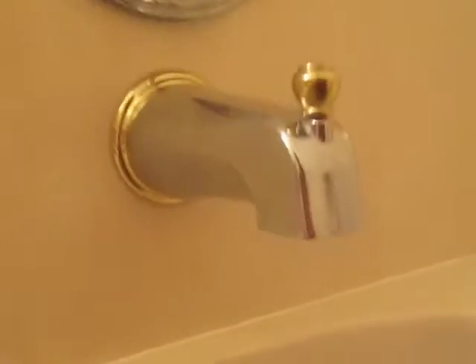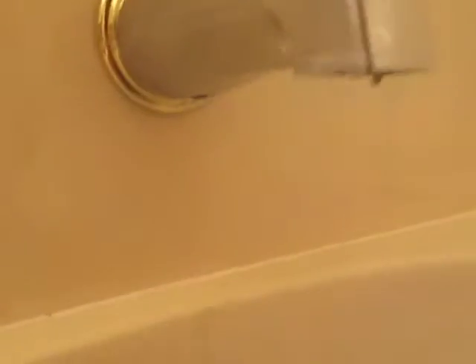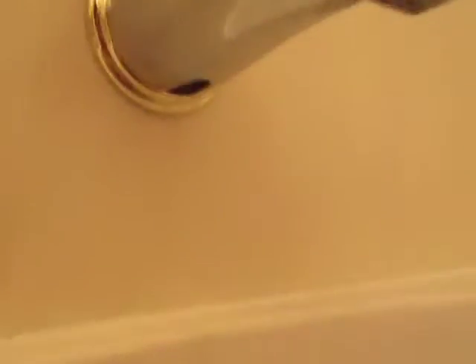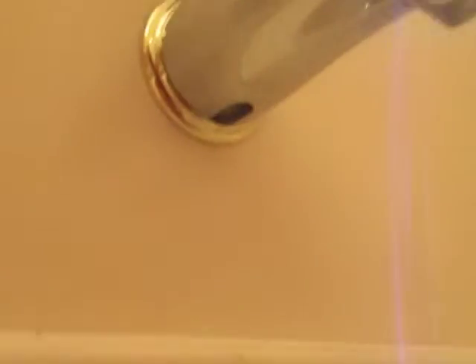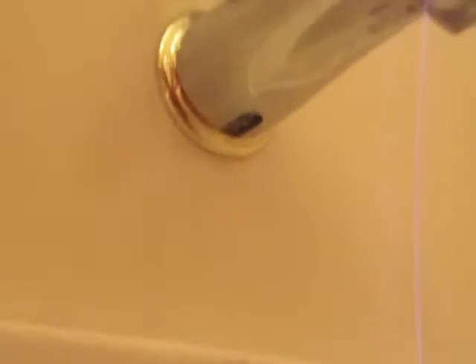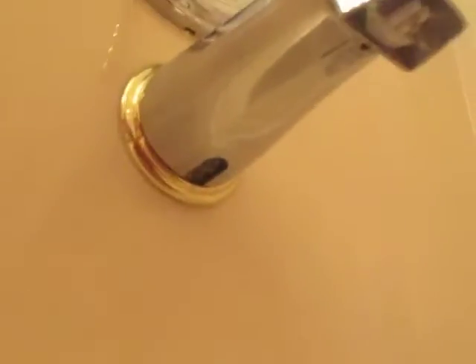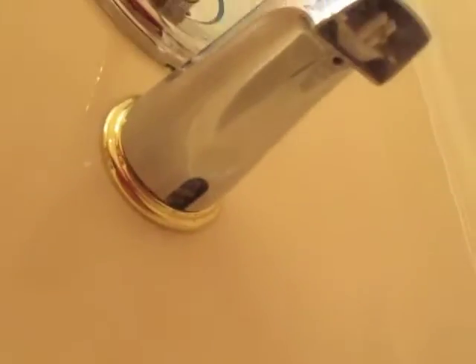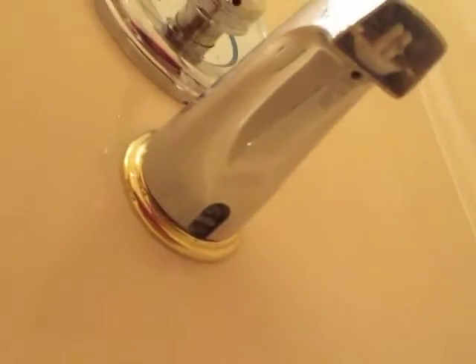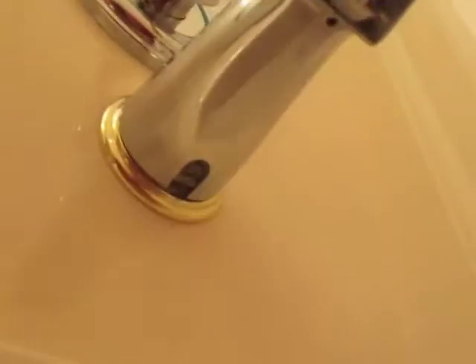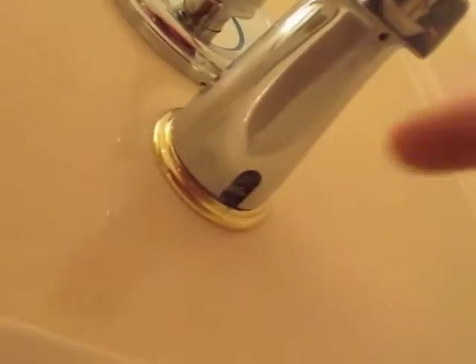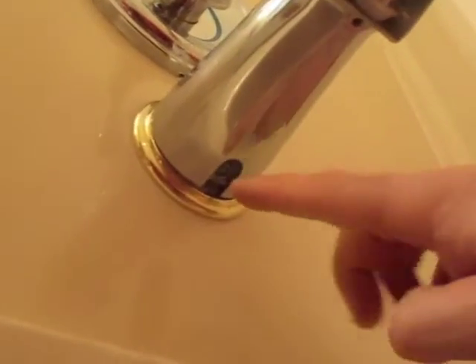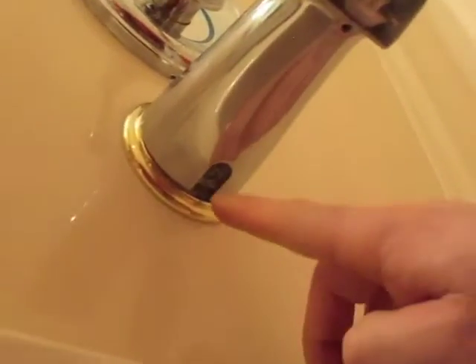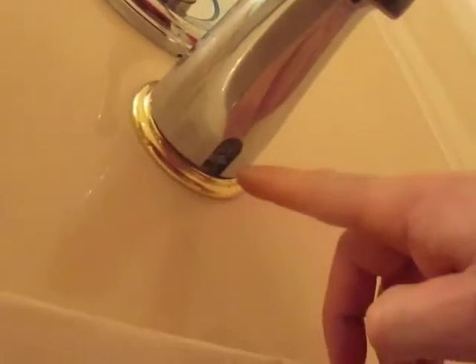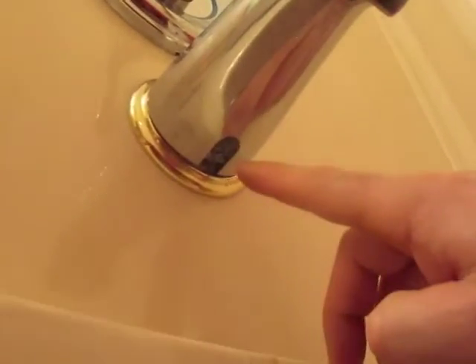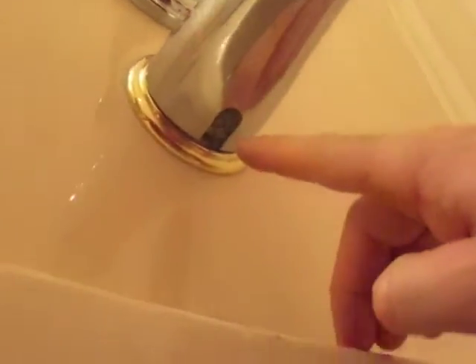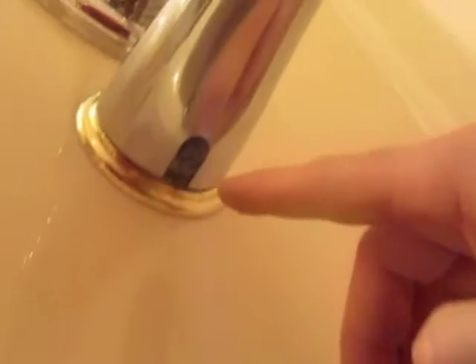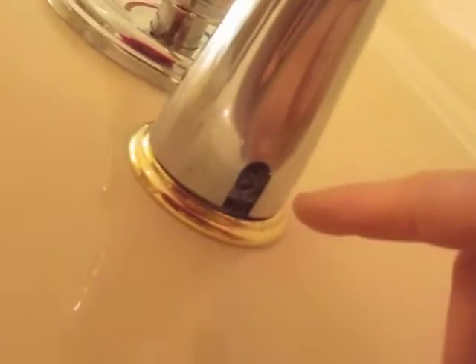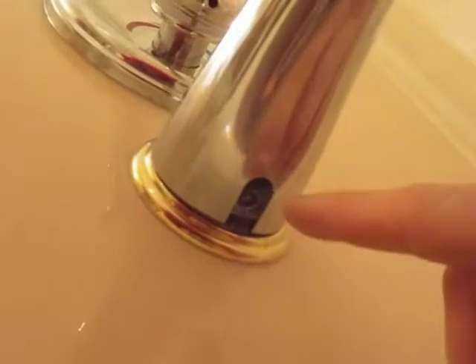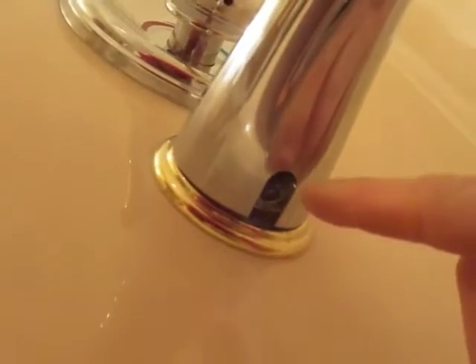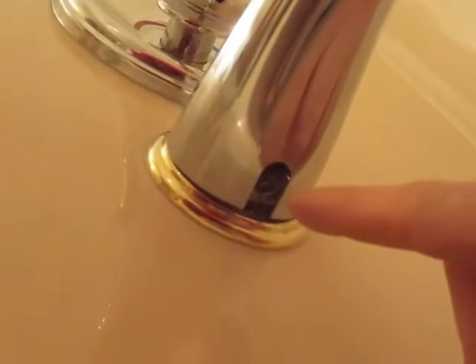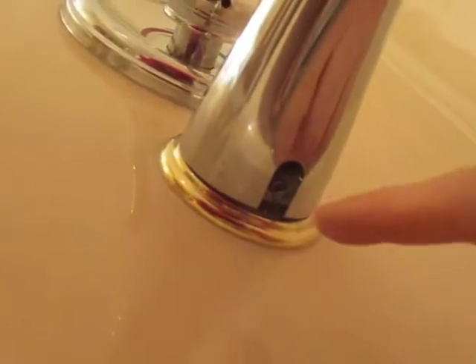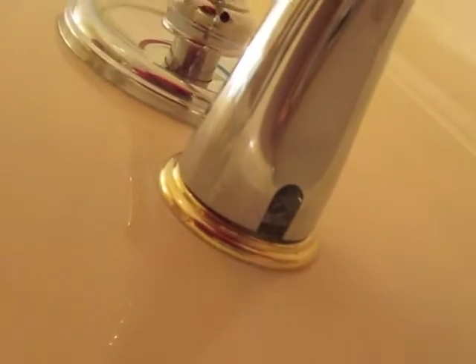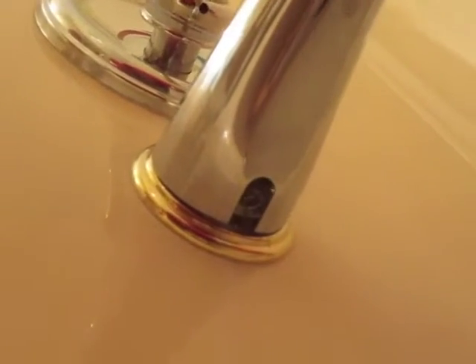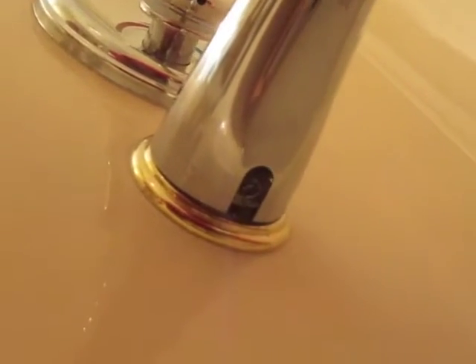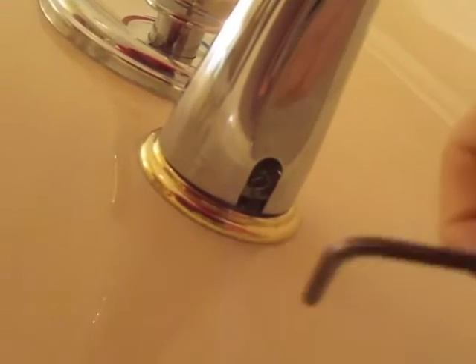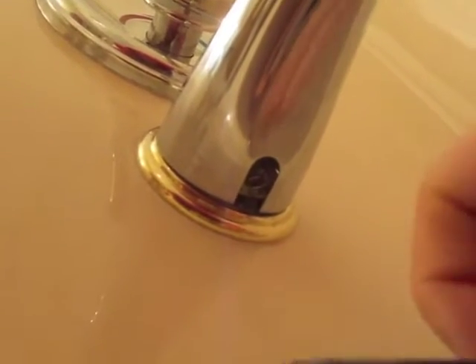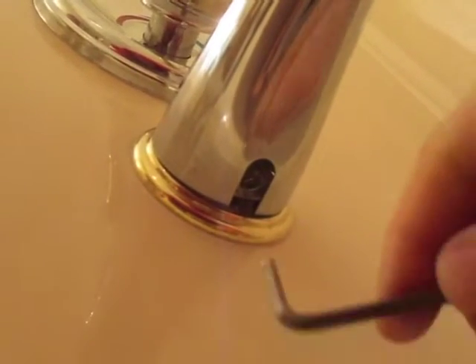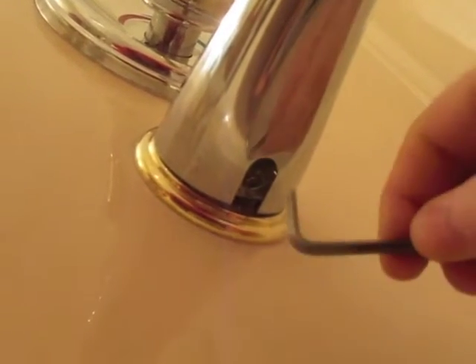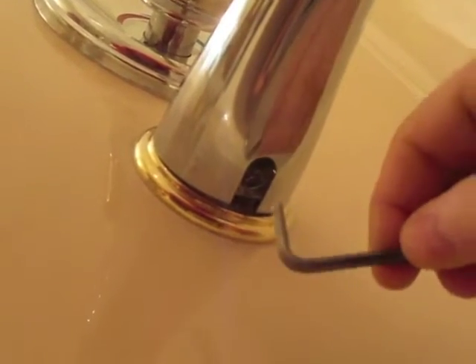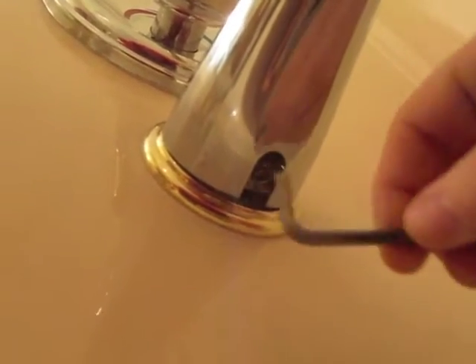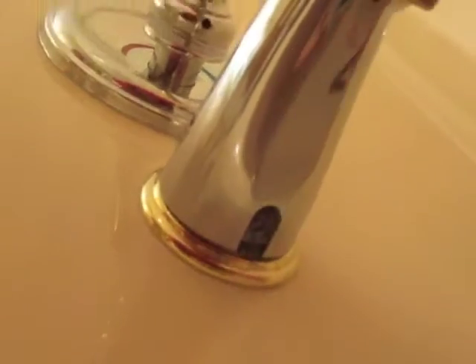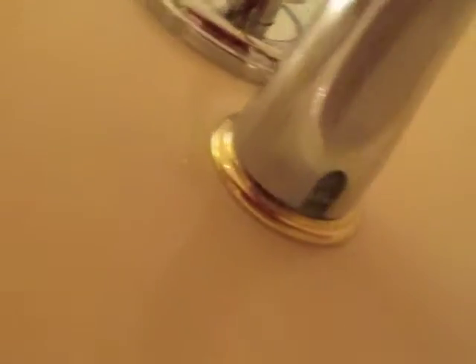That's not always the case. As you can see on this one, there's a little gap right here. There's actually an Allen screw inside there, so you're gonna use an Allen wrench, stick that up there, and loosen that.